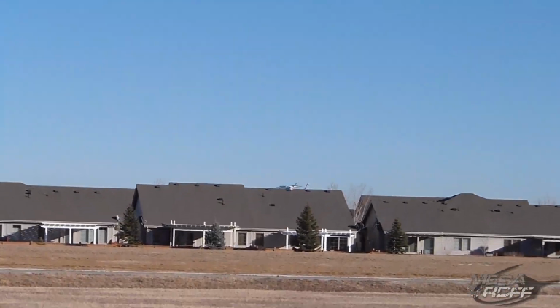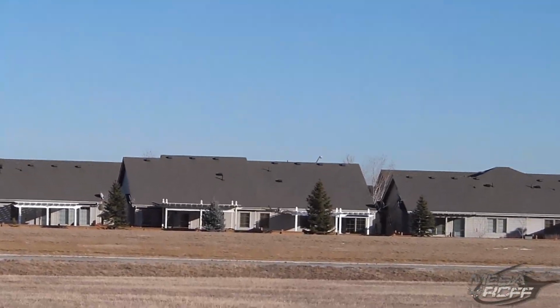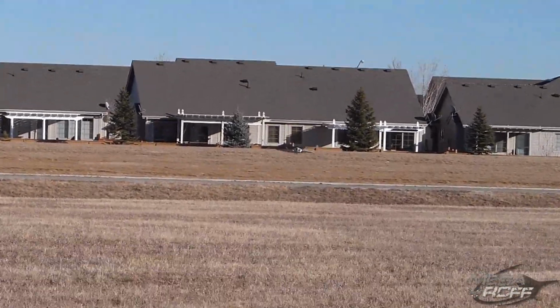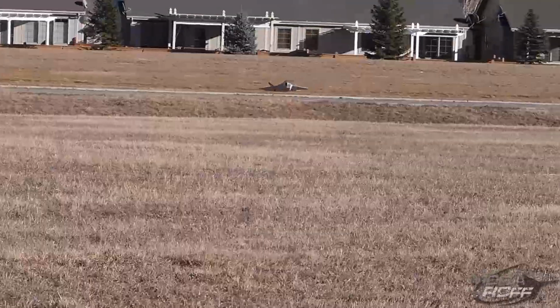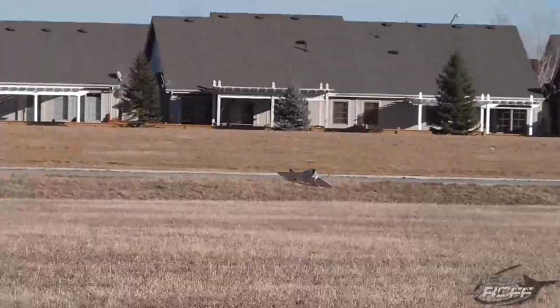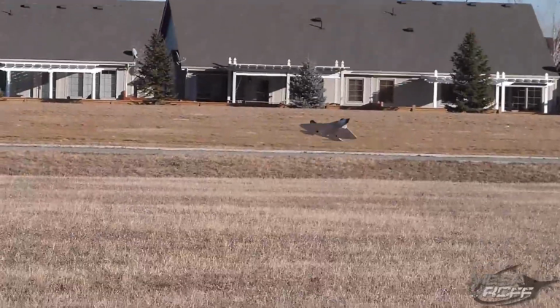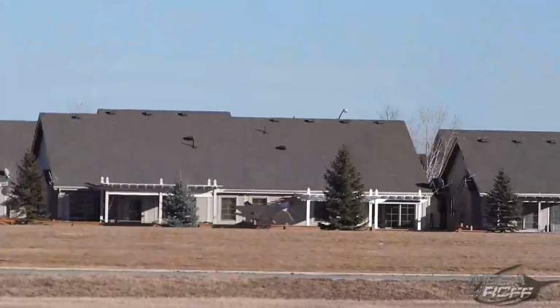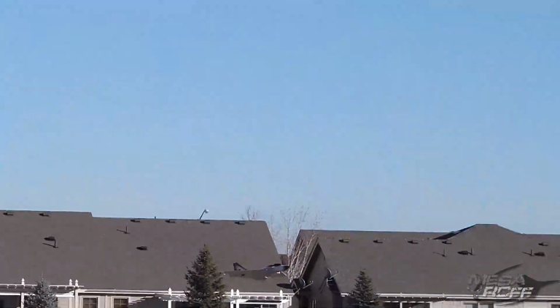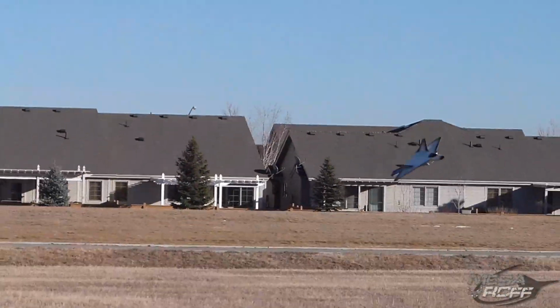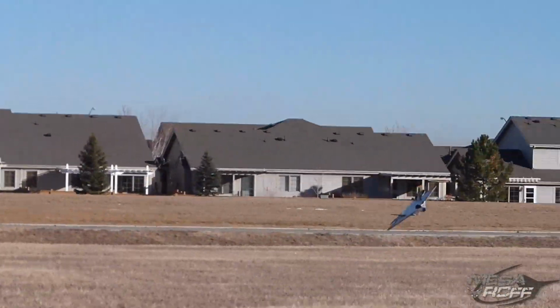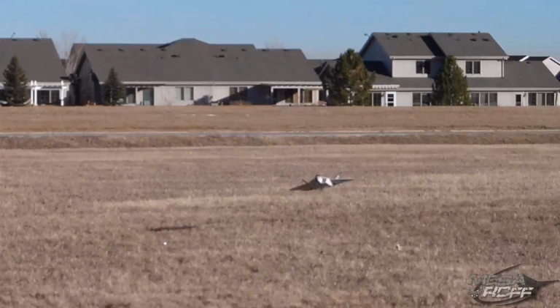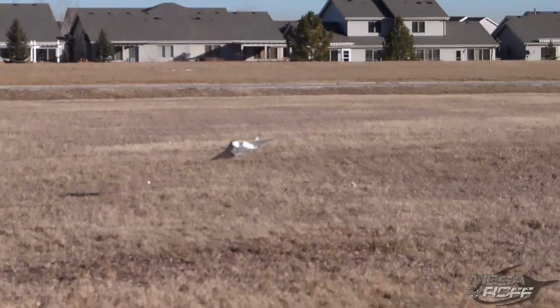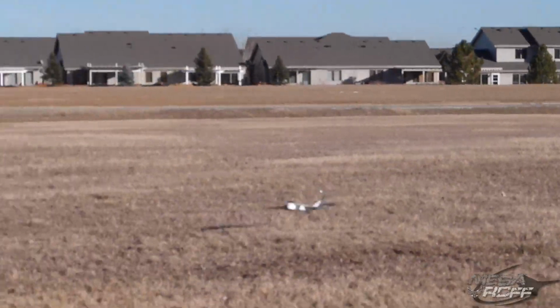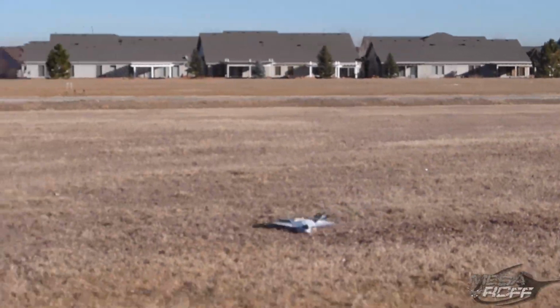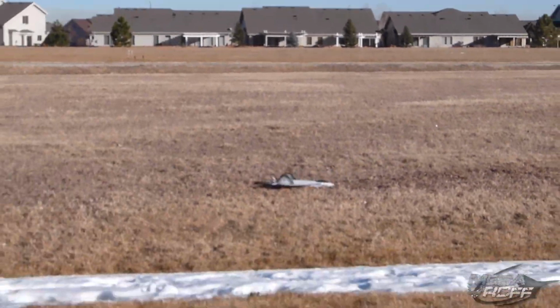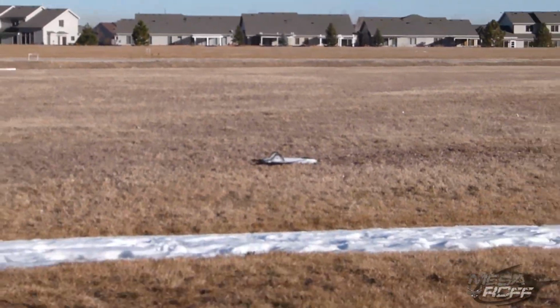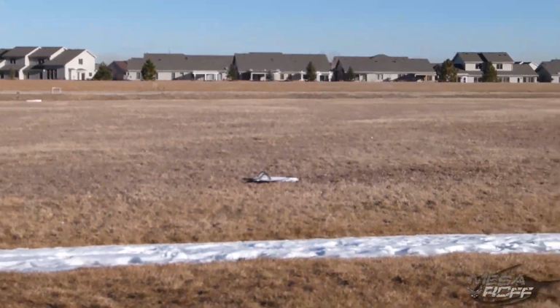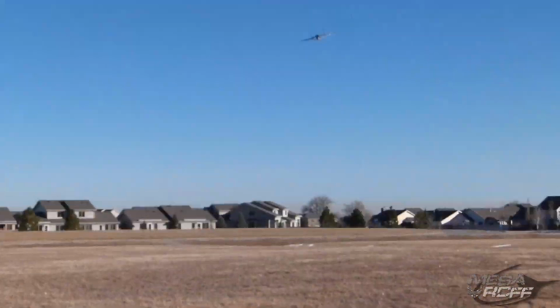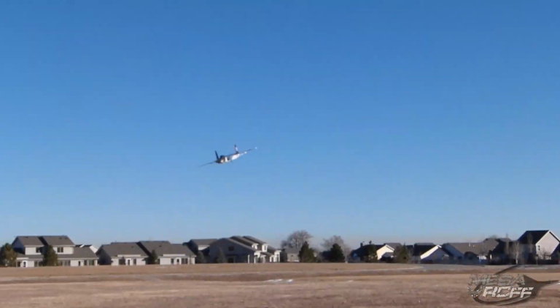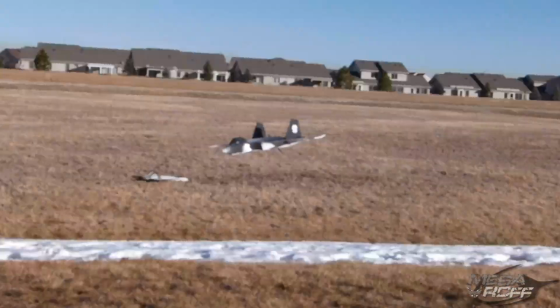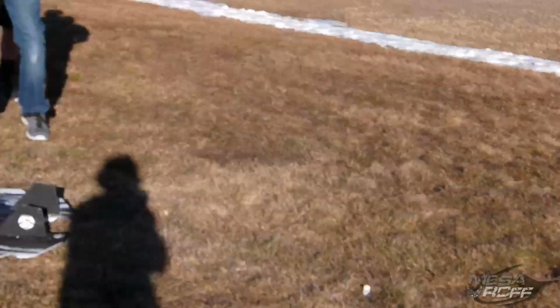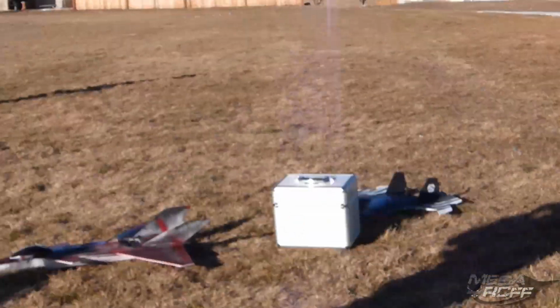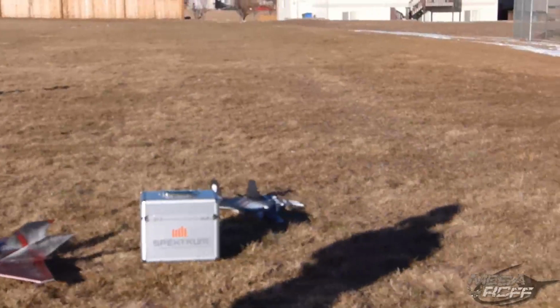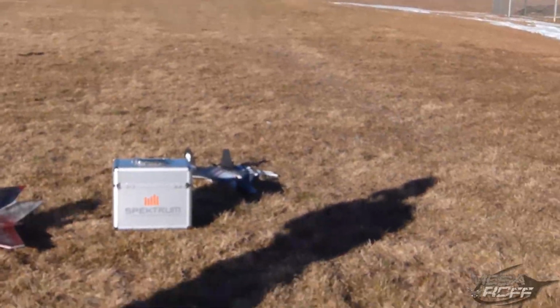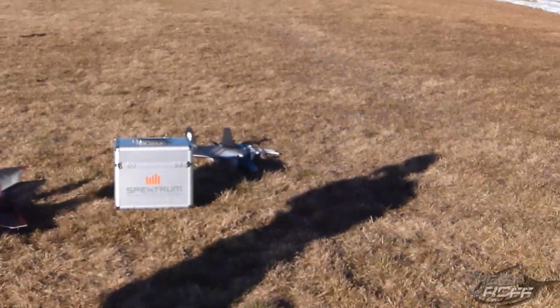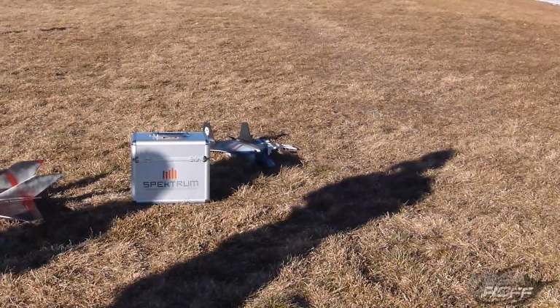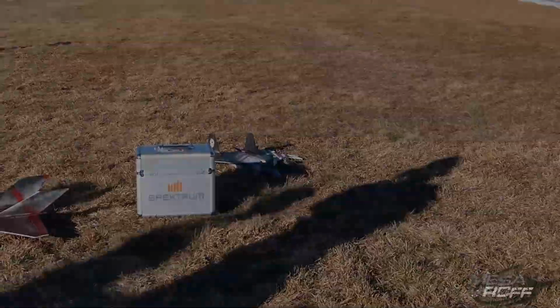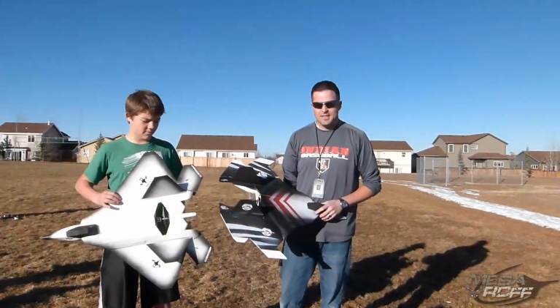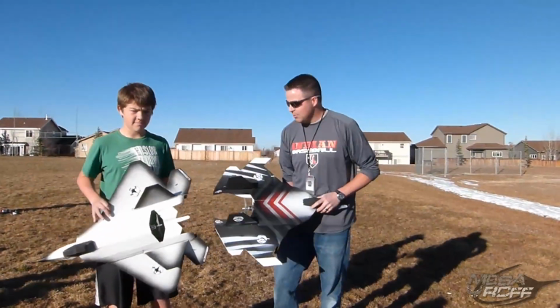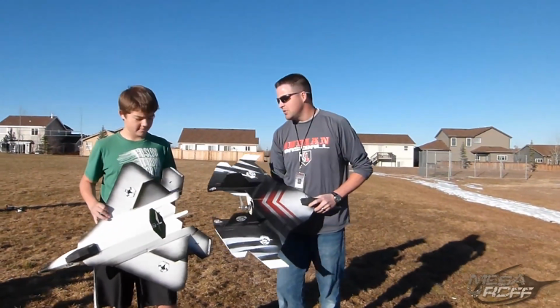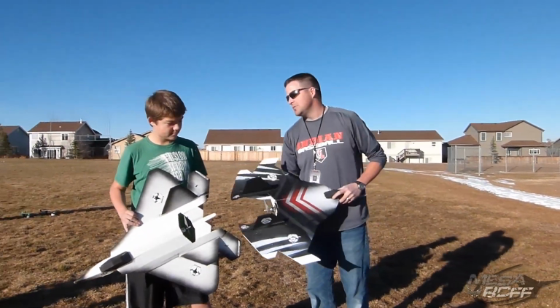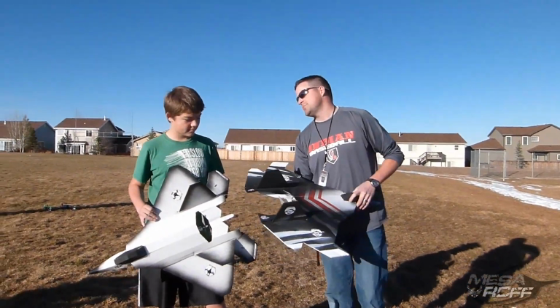I'll get Colton. Heads up. Heads up. Oh my God. Okay, well, Colton, go ahead and tell them the good news, man.